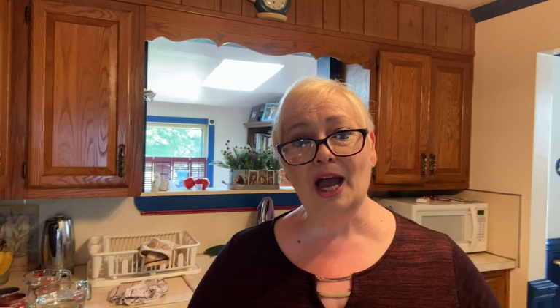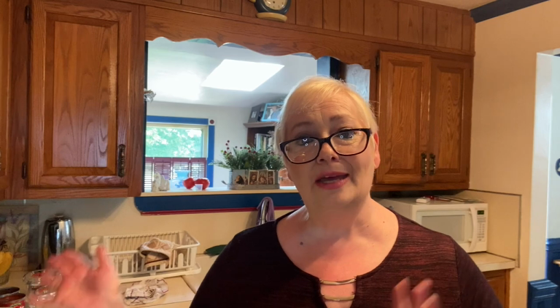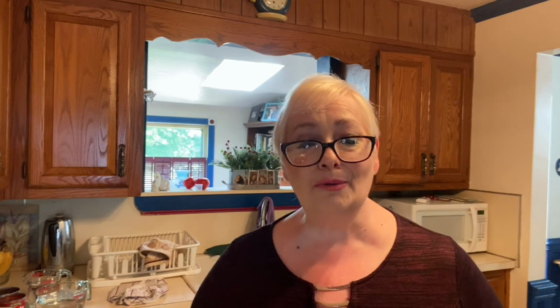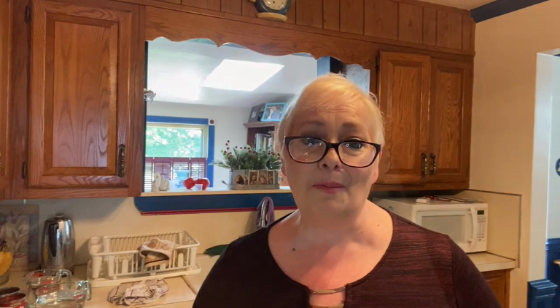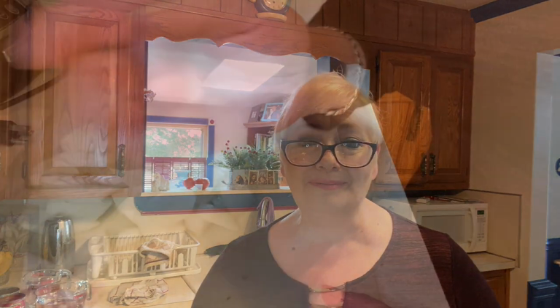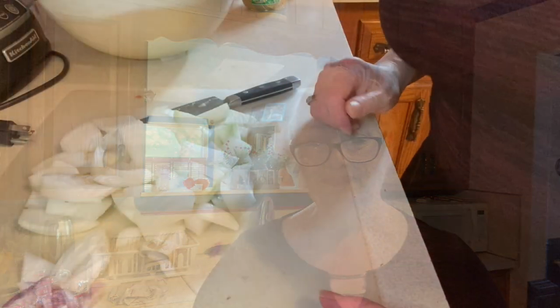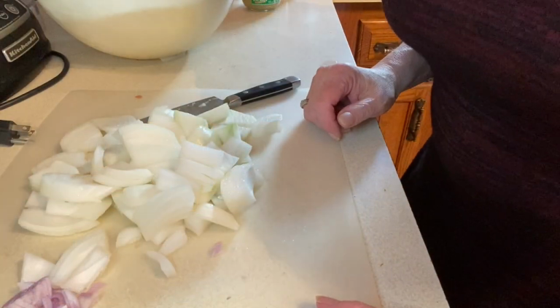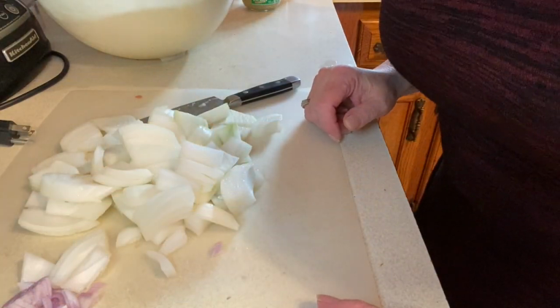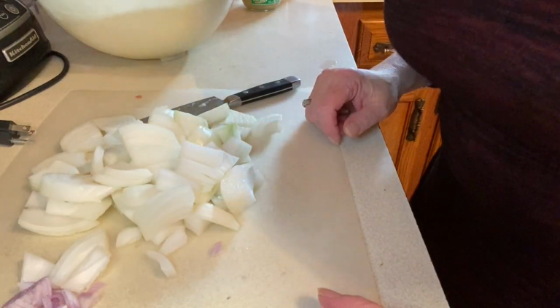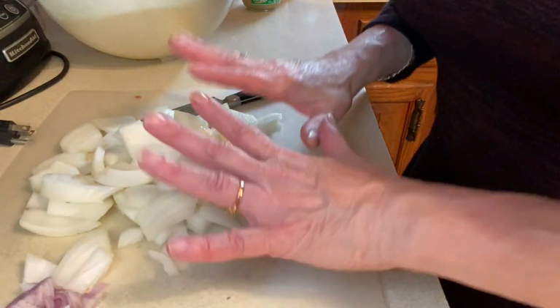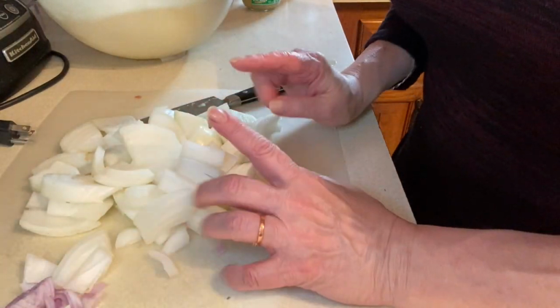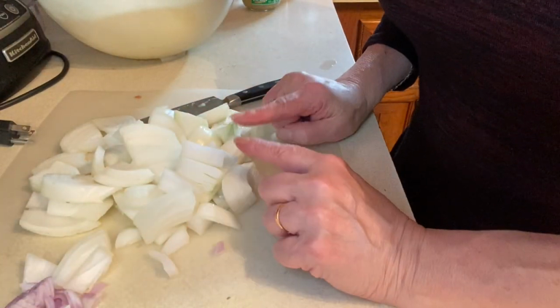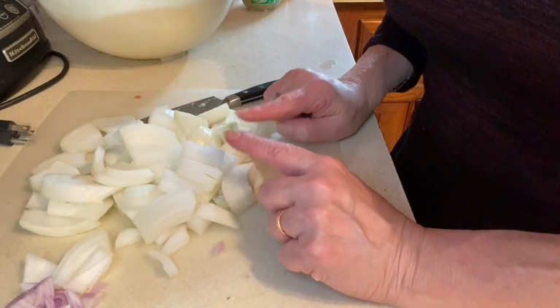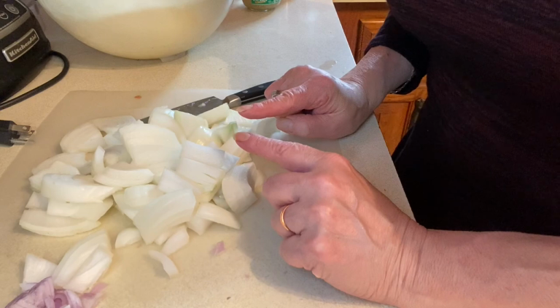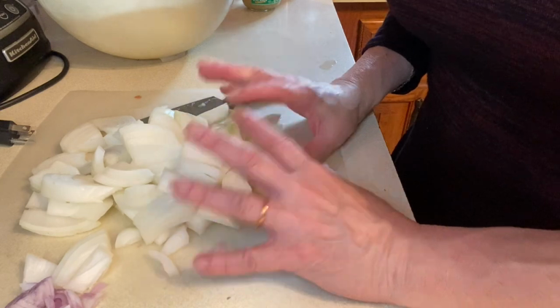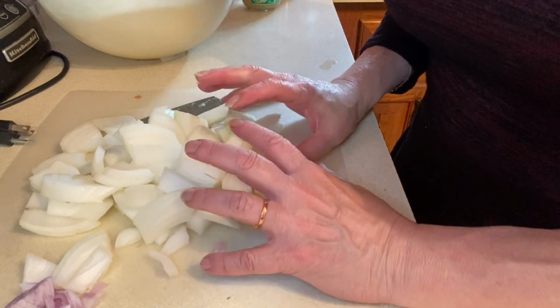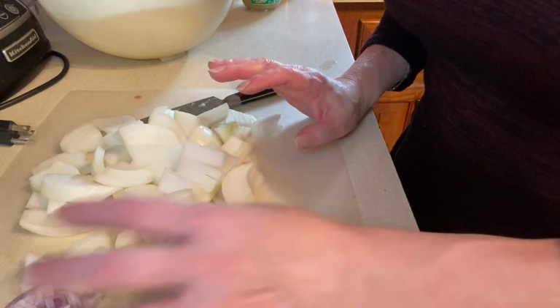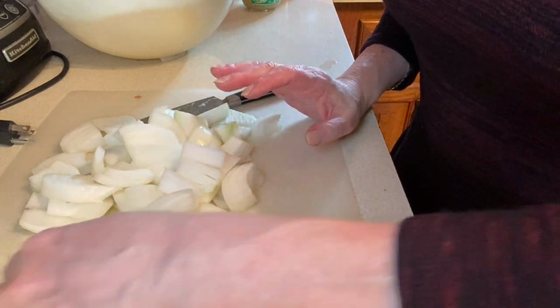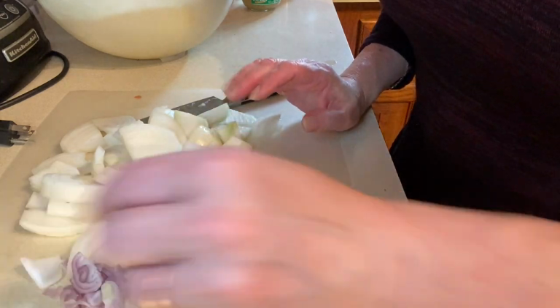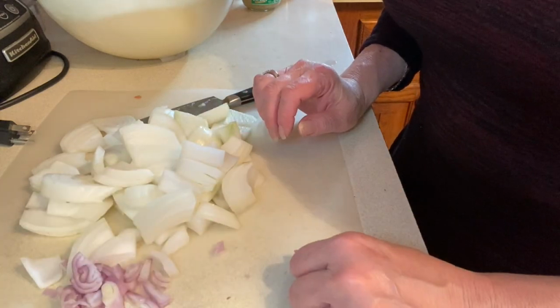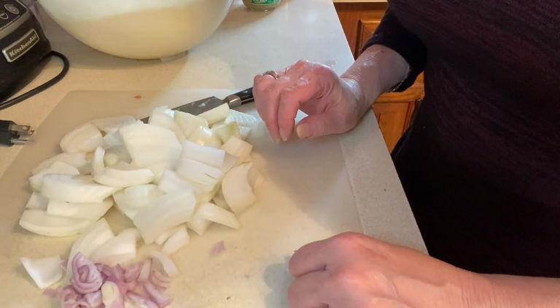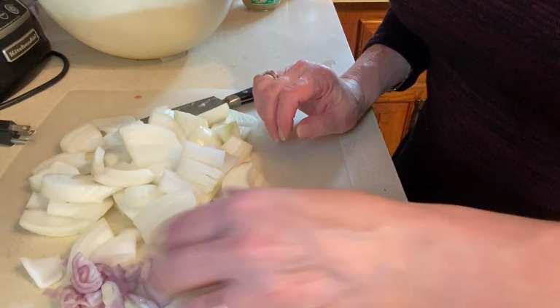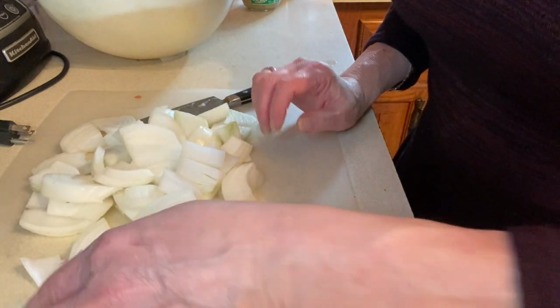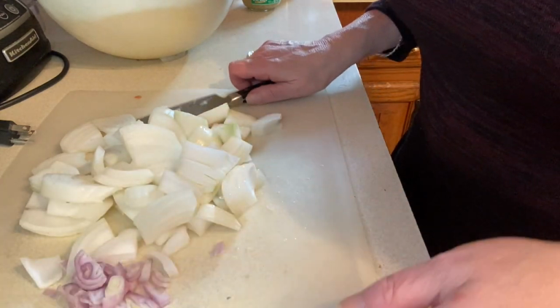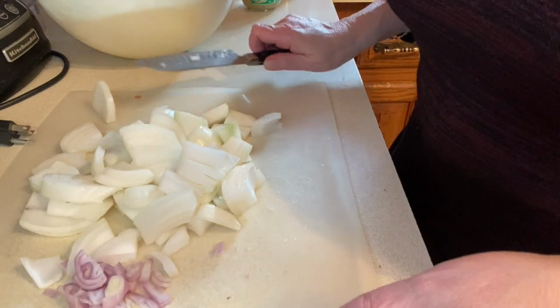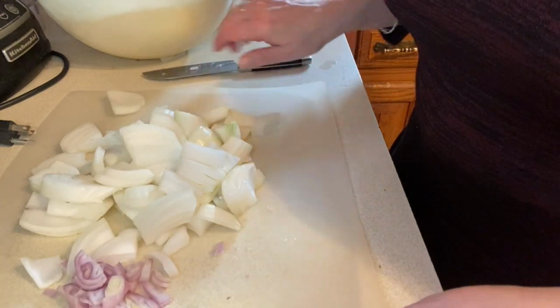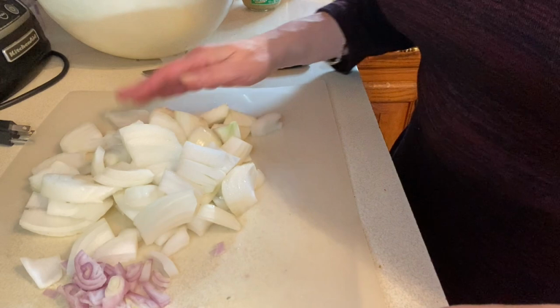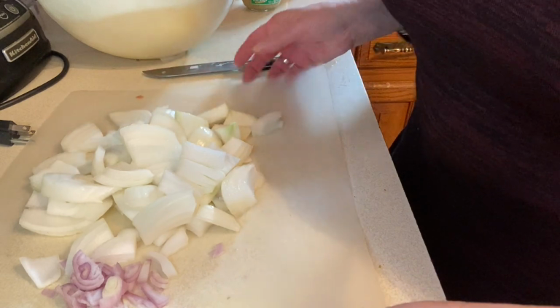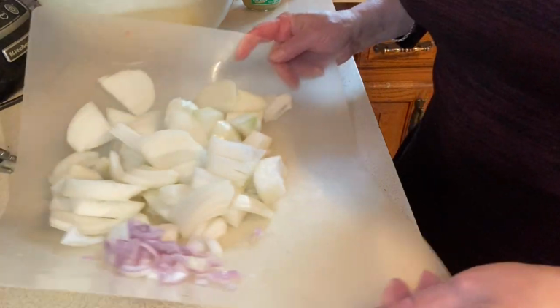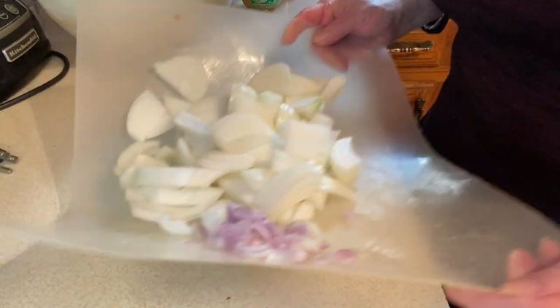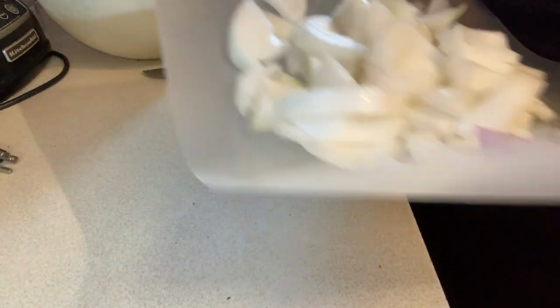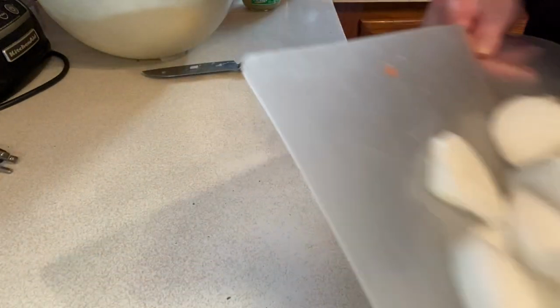I've chopped up two sweet onions and one shallot, and they're going into a dry pot — there's nothing in that pot yet.